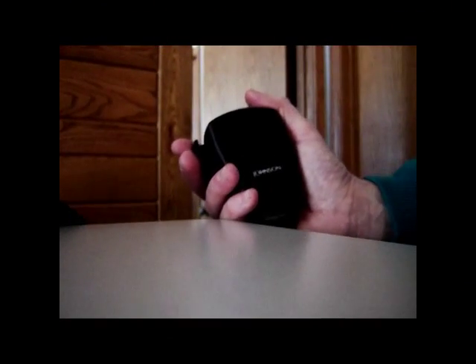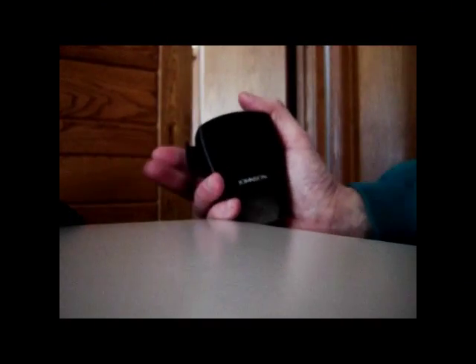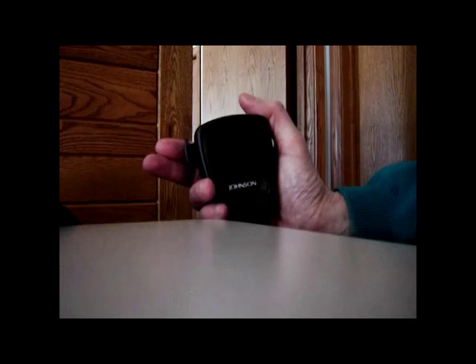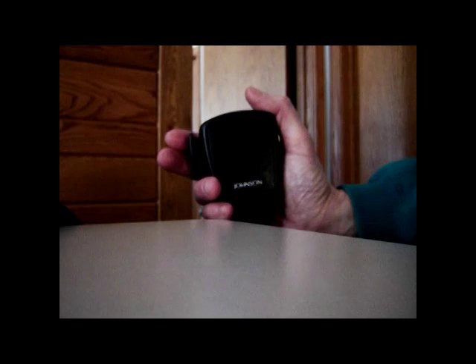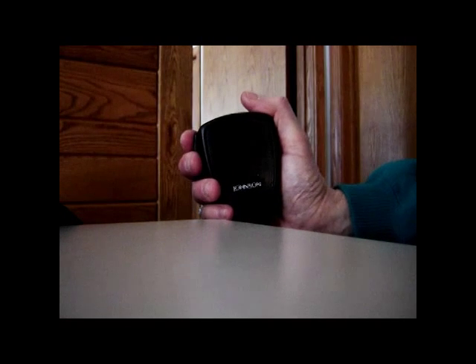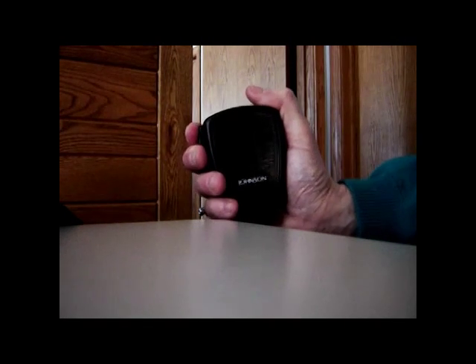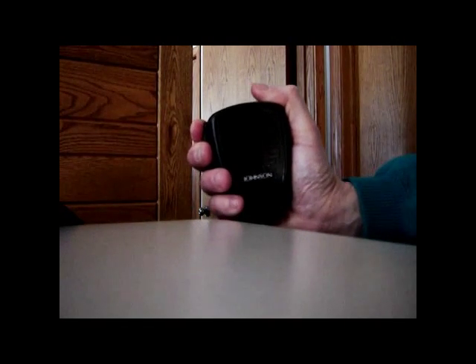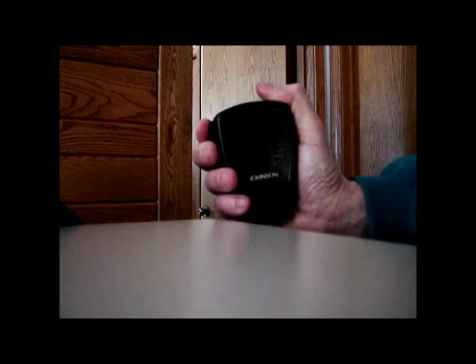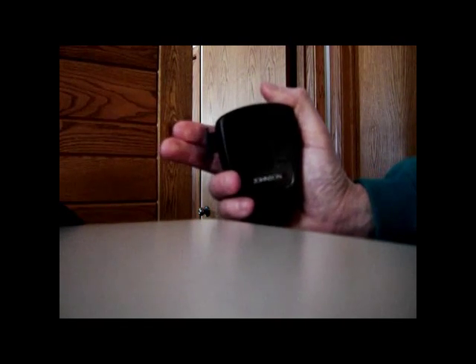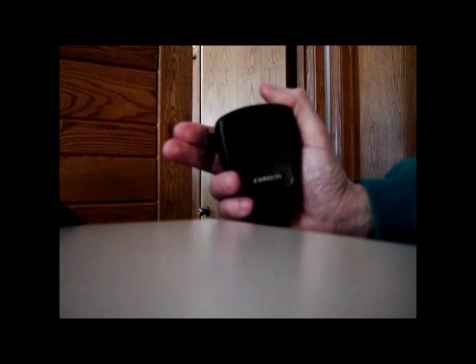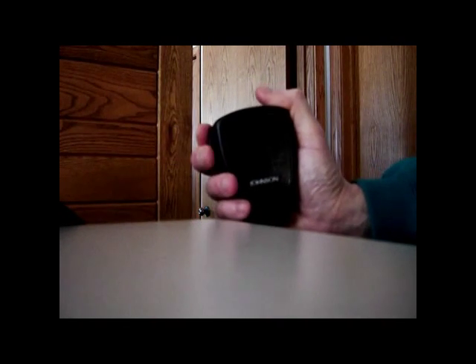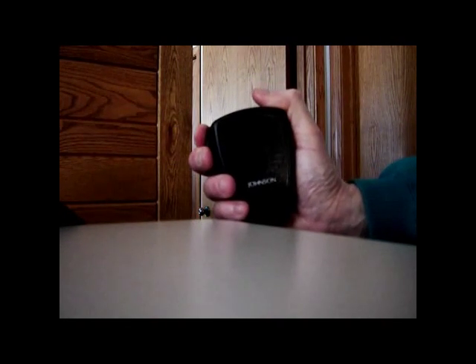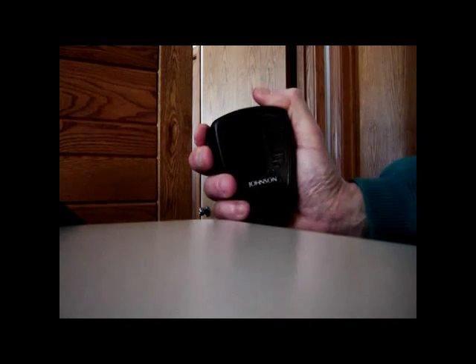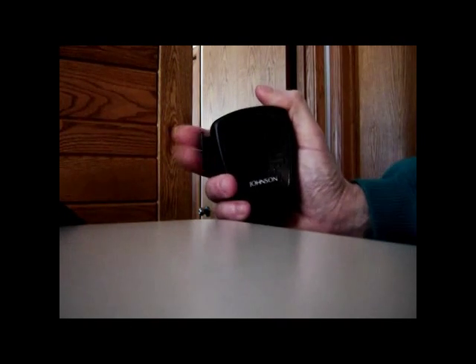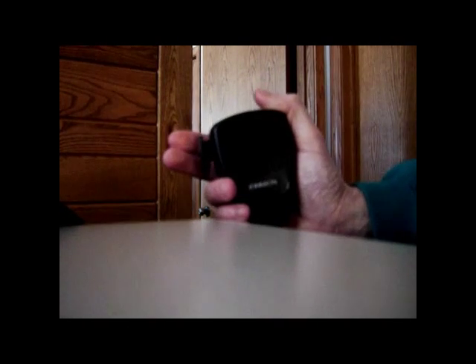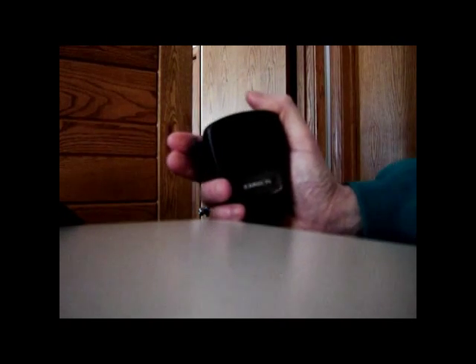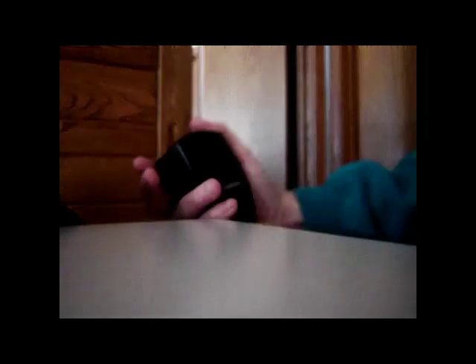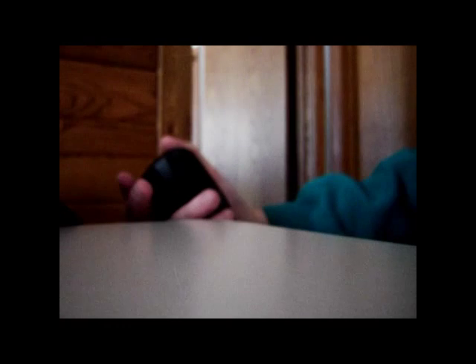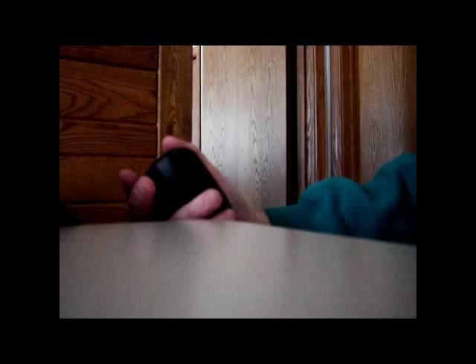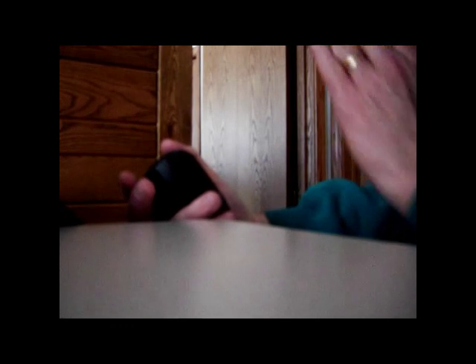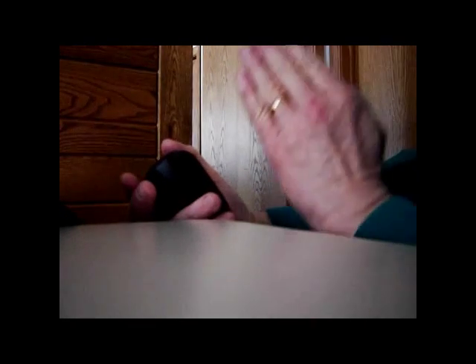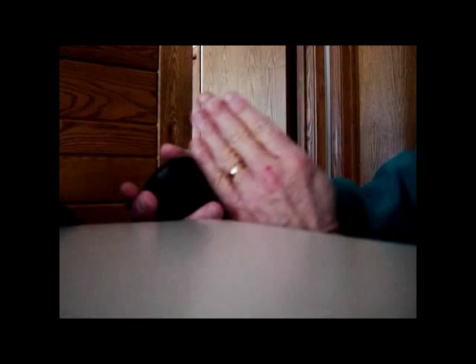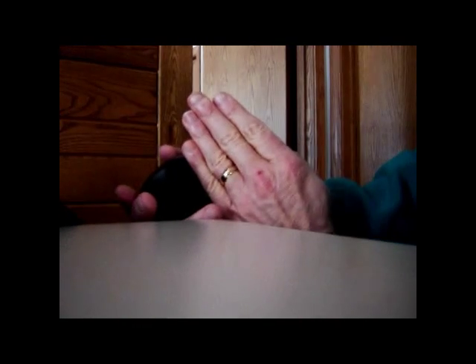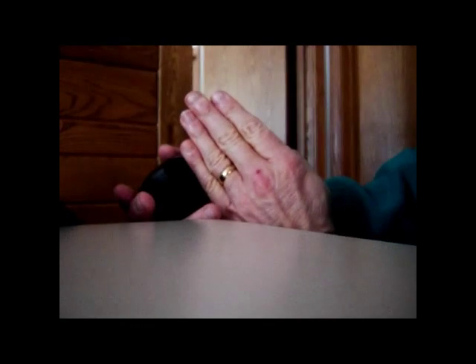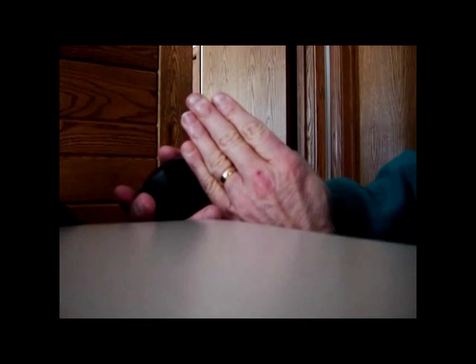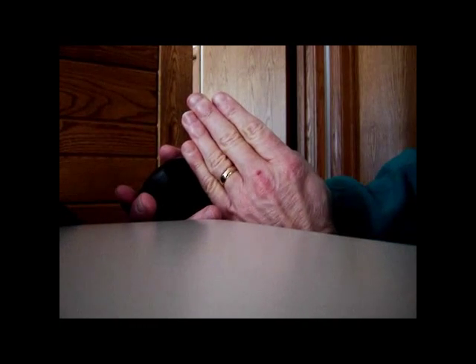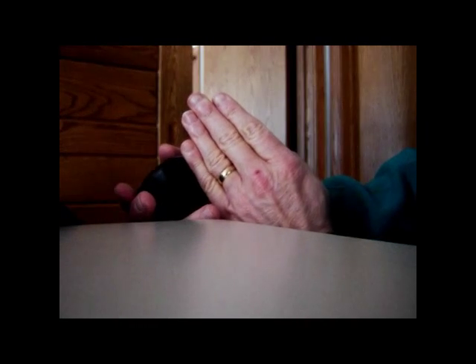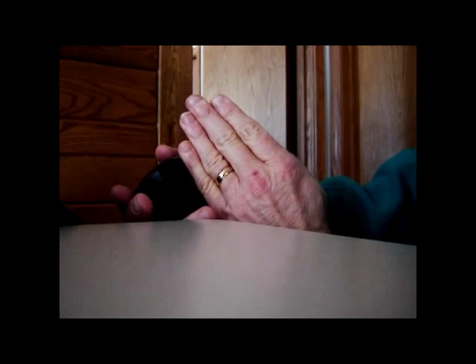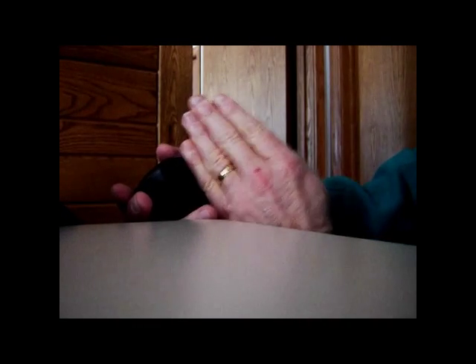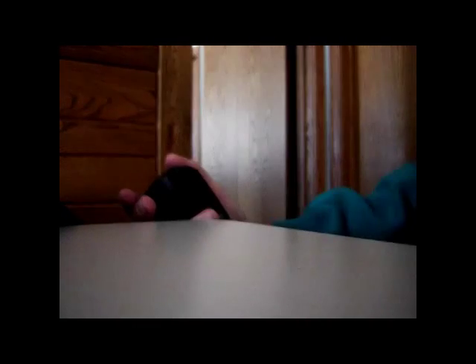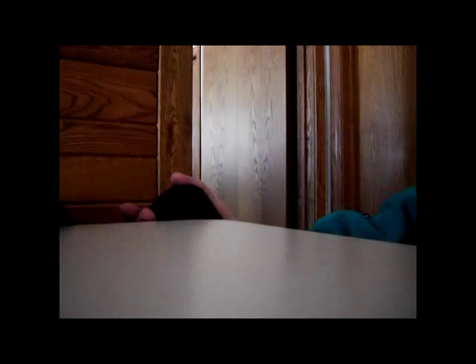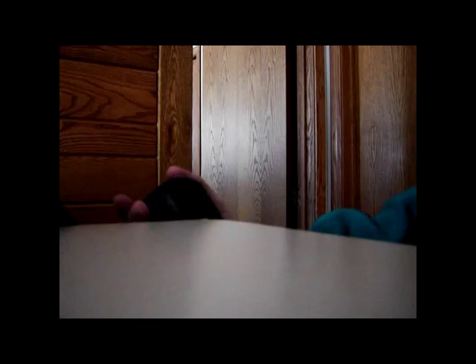Task 7. Using the microphone properly. Press the button to speak, release it to listen. When holding the microphone, hold it about 2 to 3 inches from your mouth — that's about one hand width.